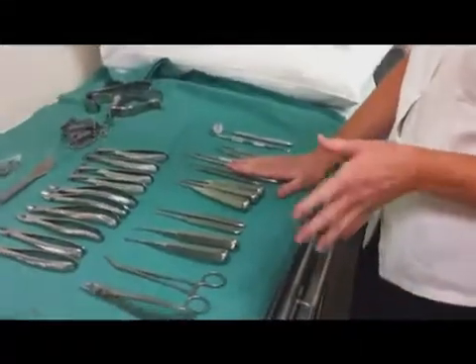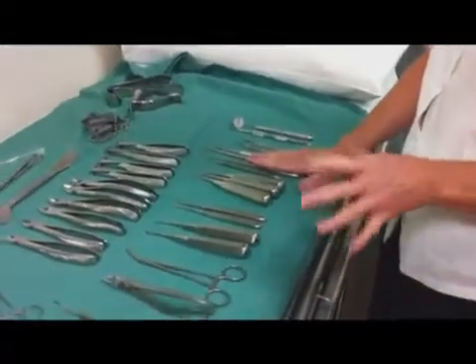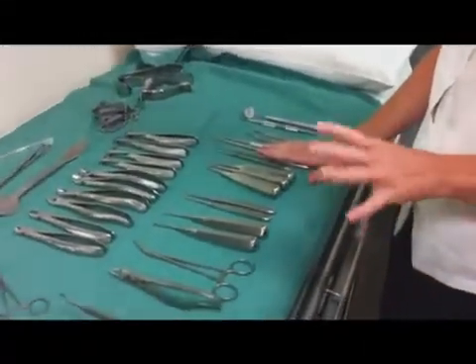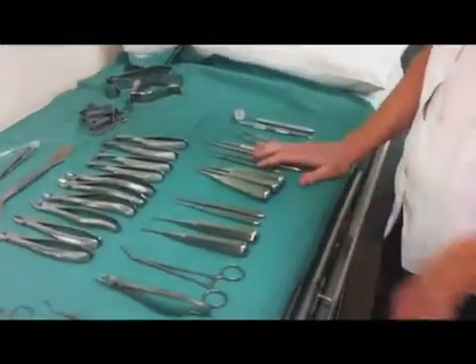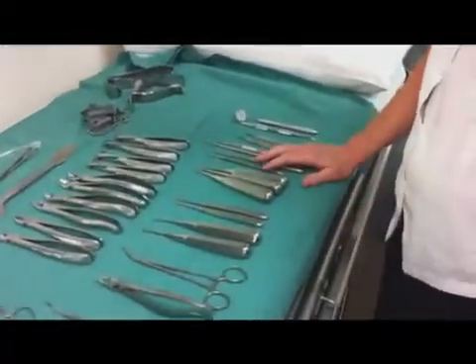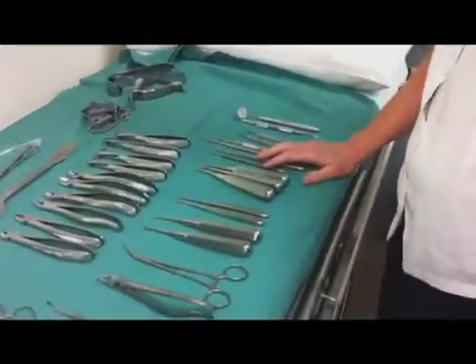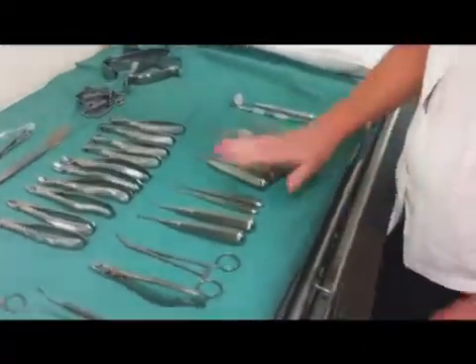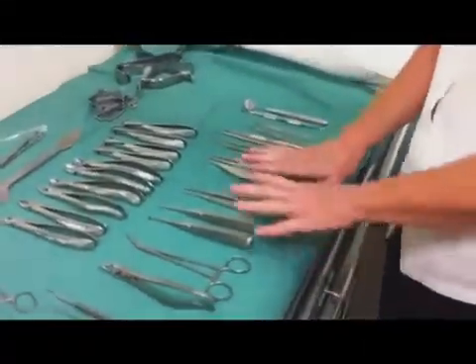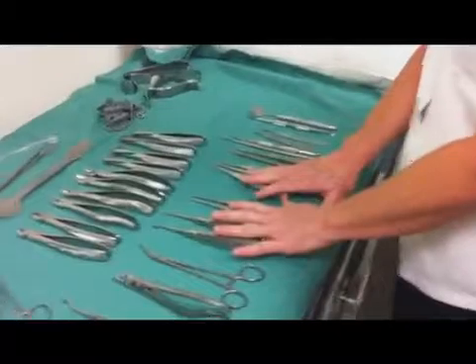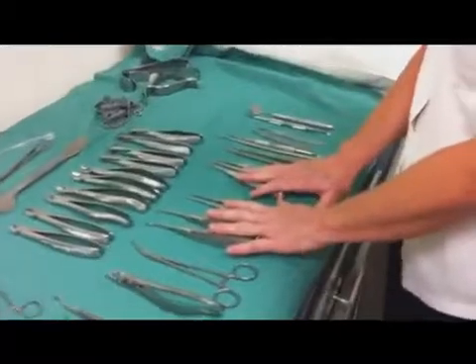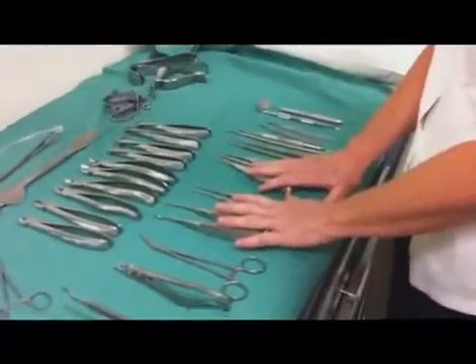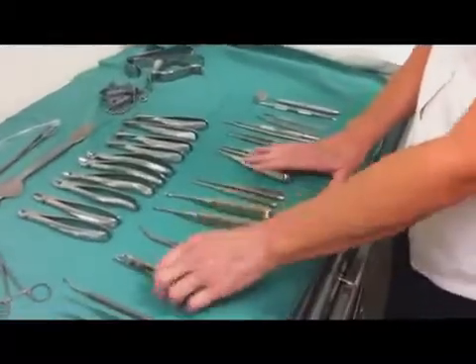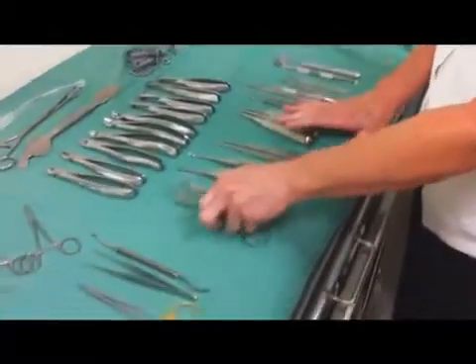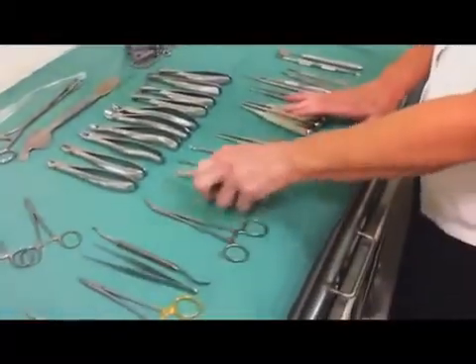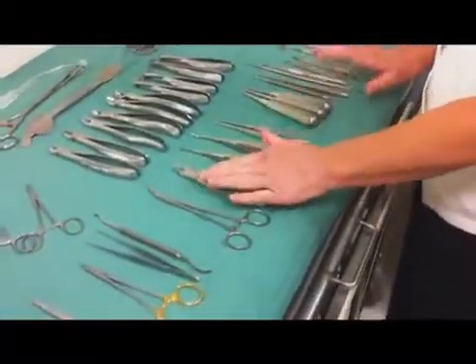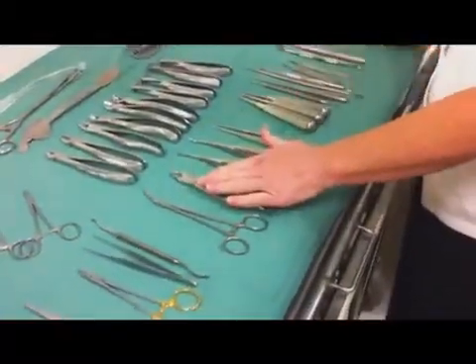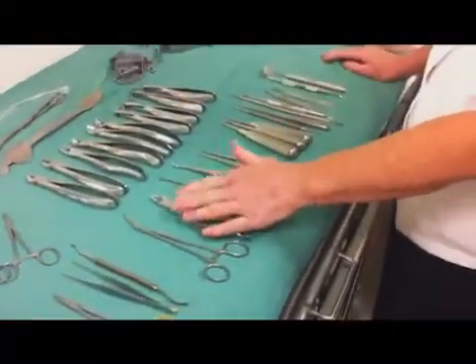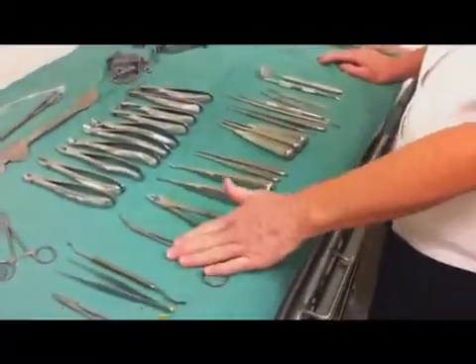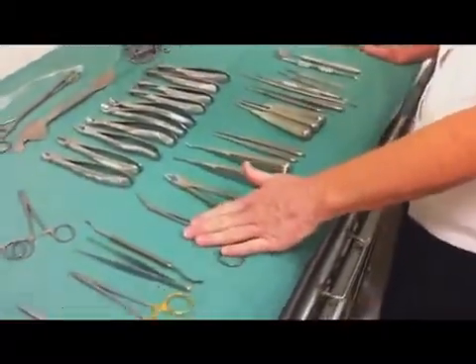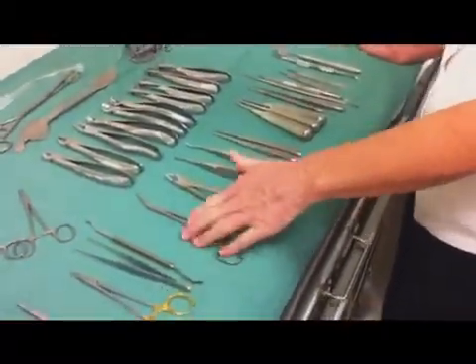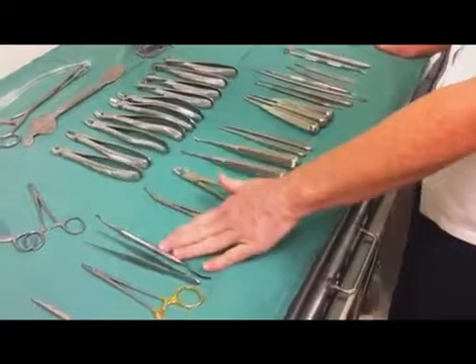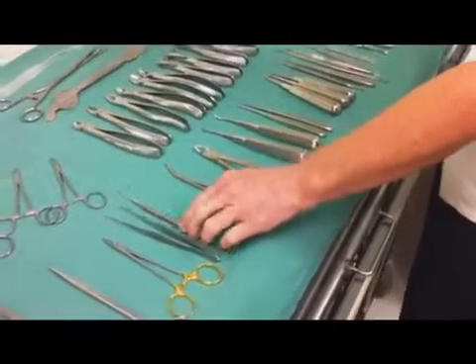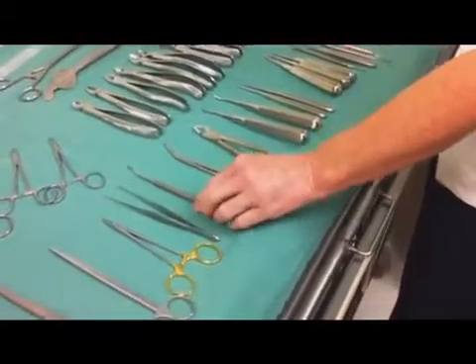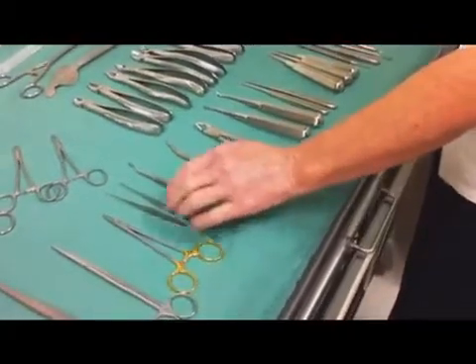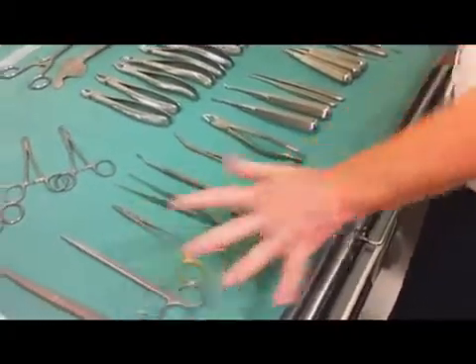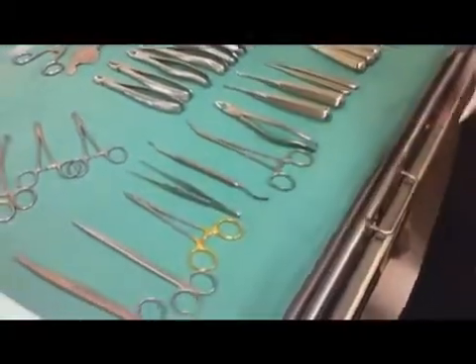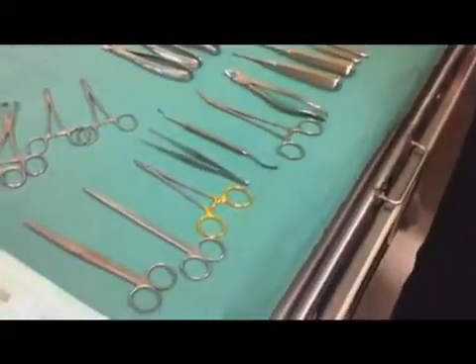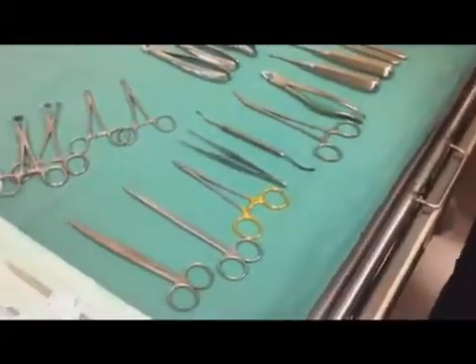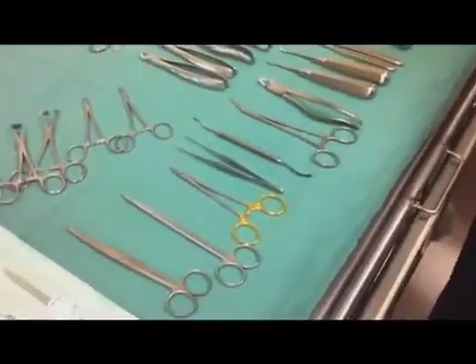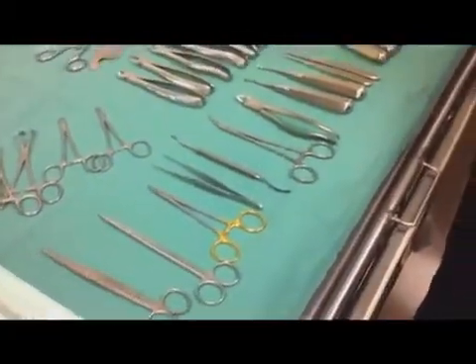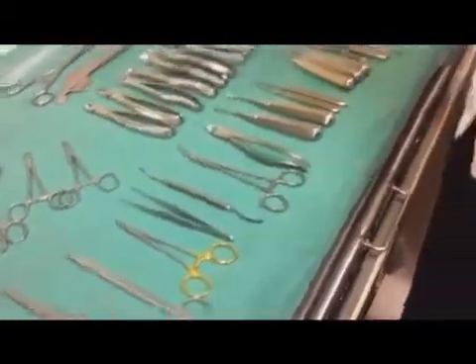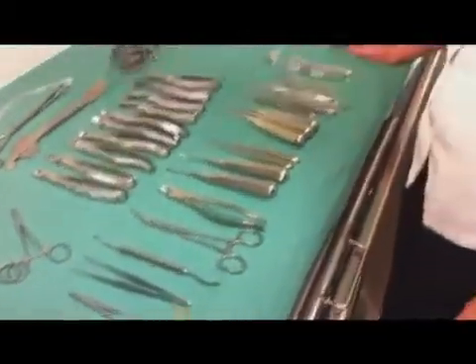Drill the bone to get the tooth out, elevate the tooth out or use forceps to pick it up, smooth it off and sew it off. So that's the way we do a surgical.